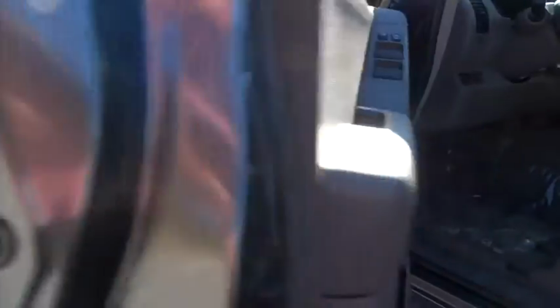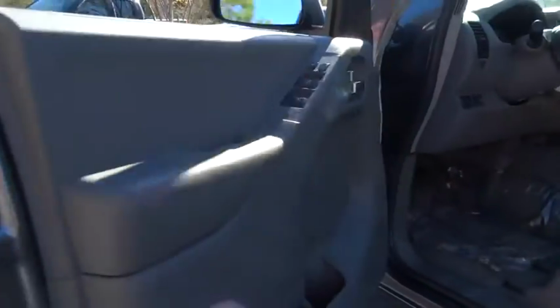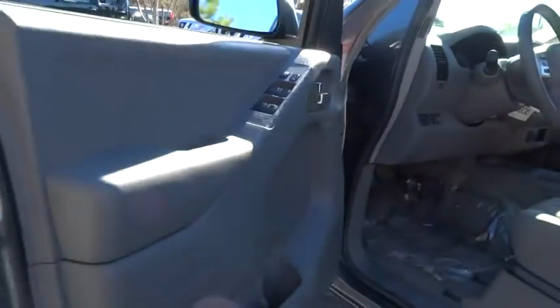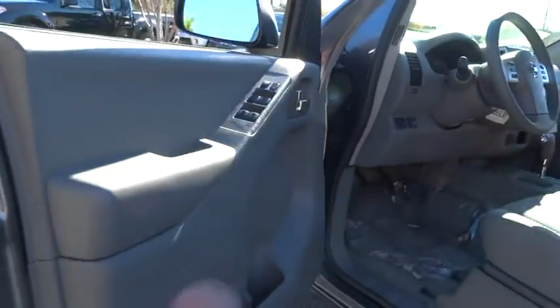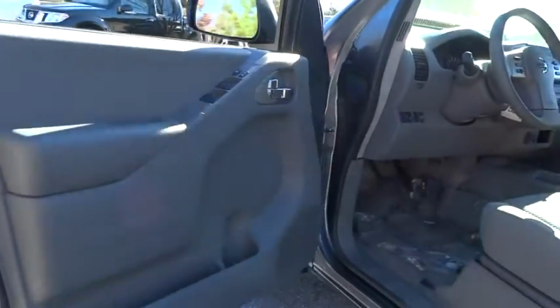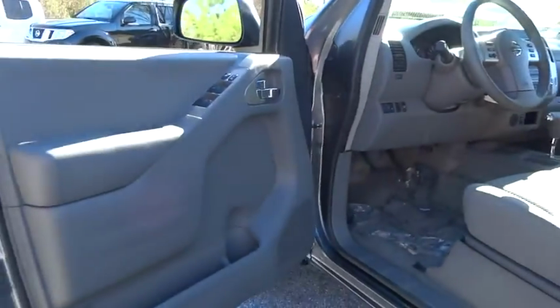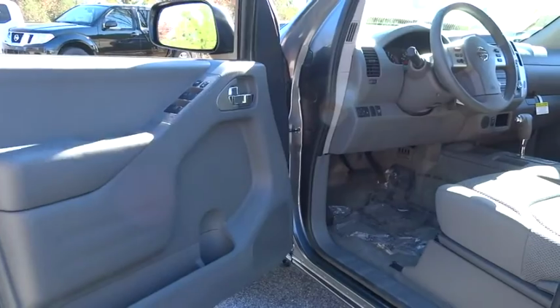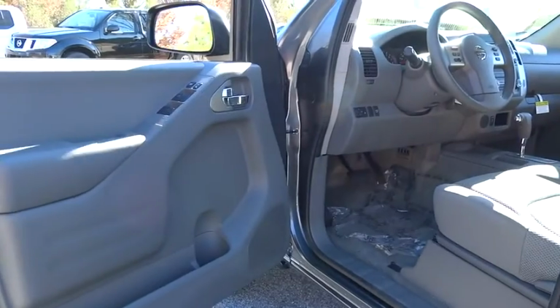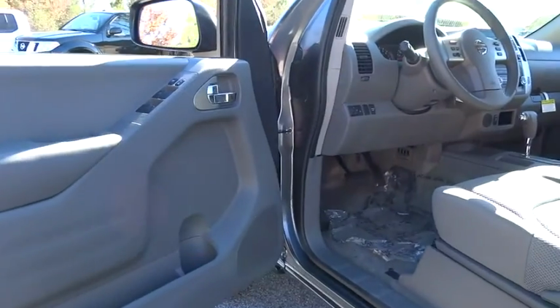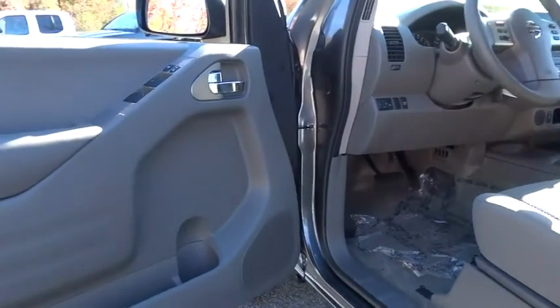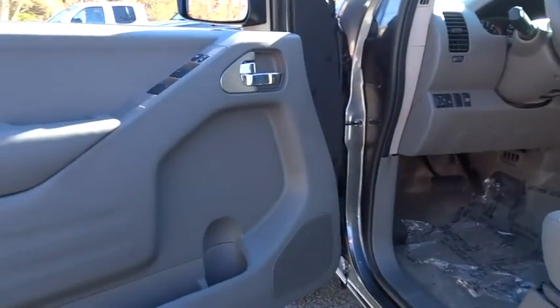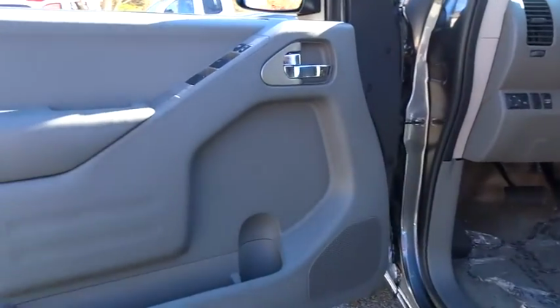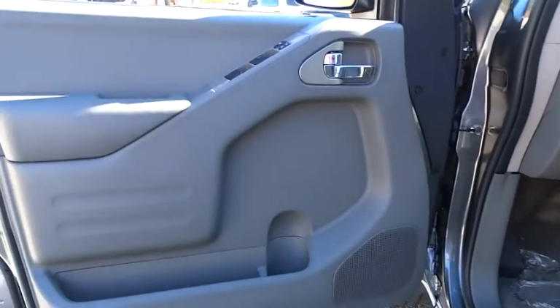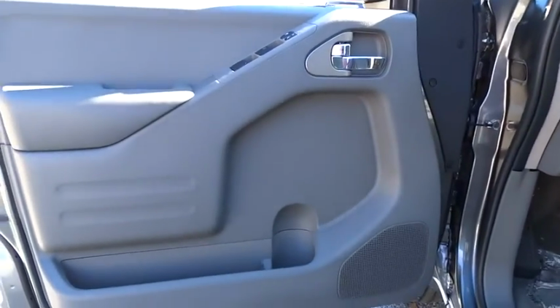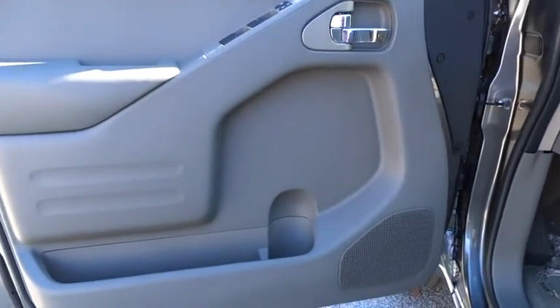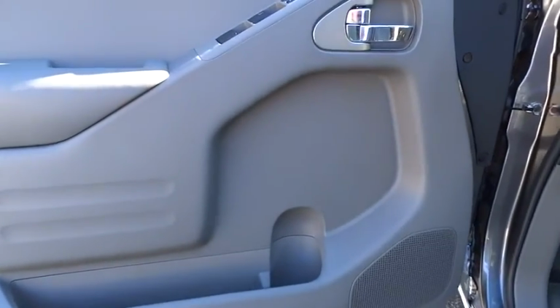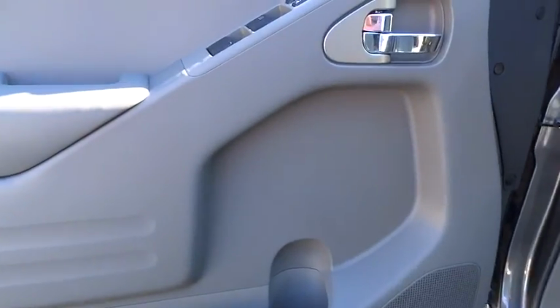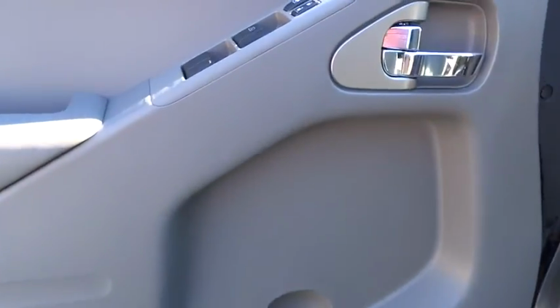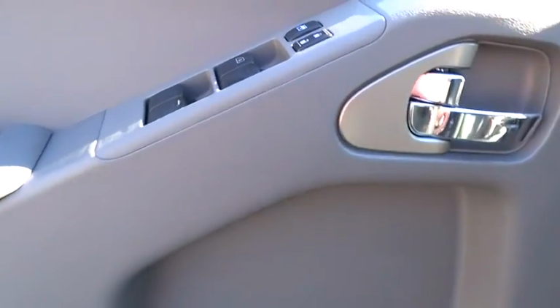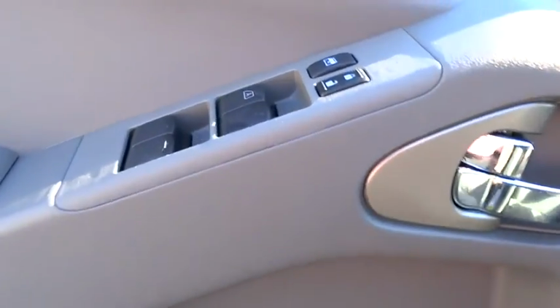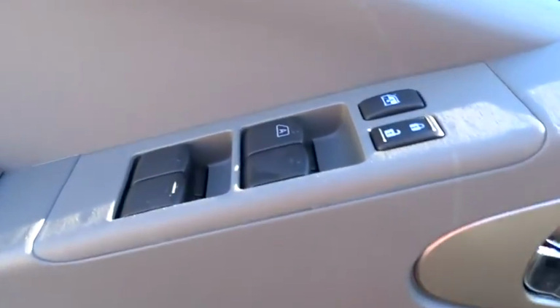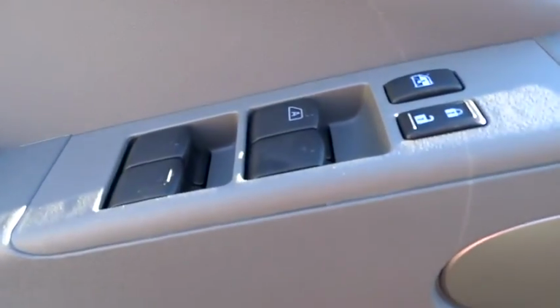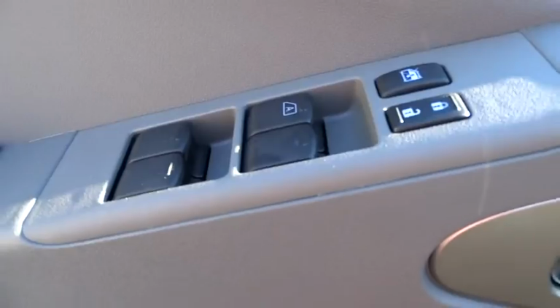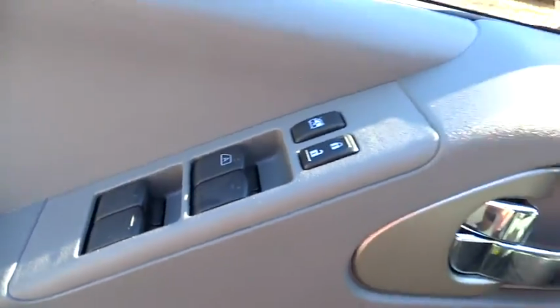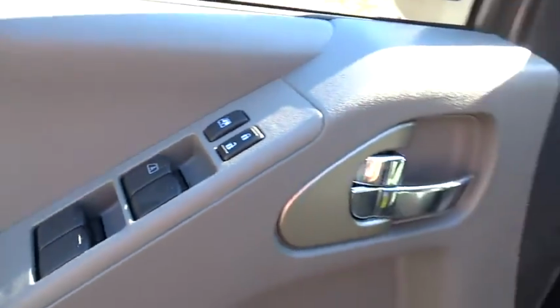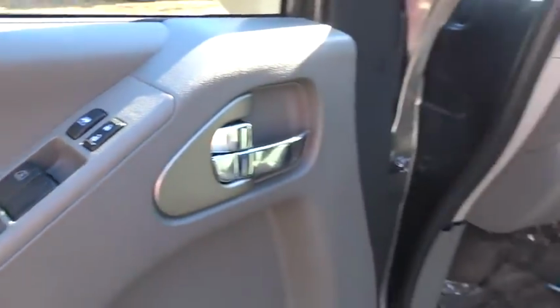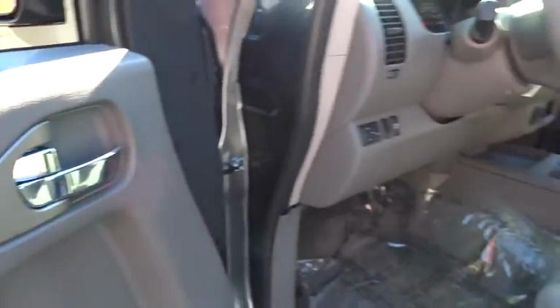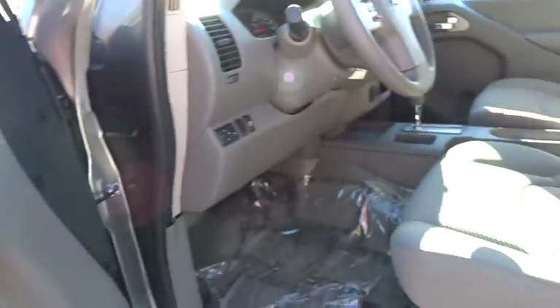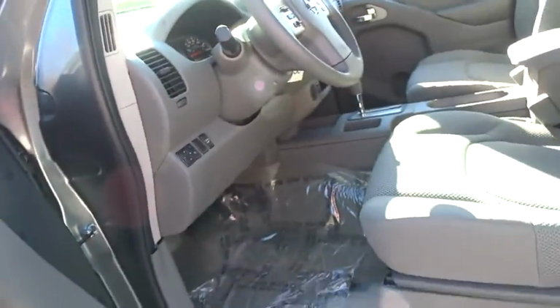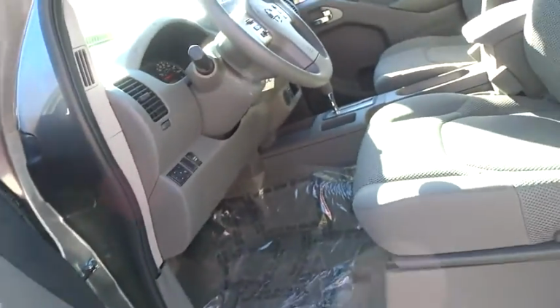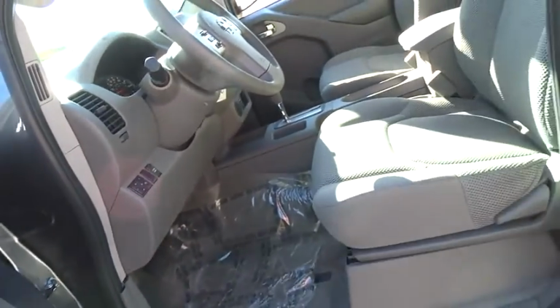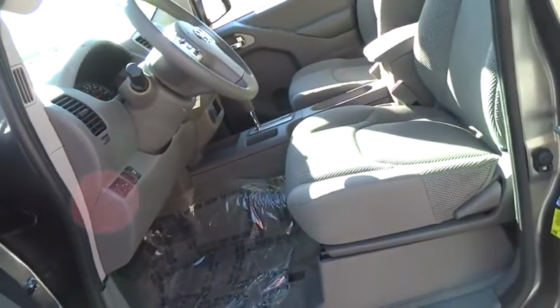Cruise control, AM-FM stereo radio, bucket seats, child safety locks, power door locks, CD player, MP3 player, power windows, and passenger airbag.